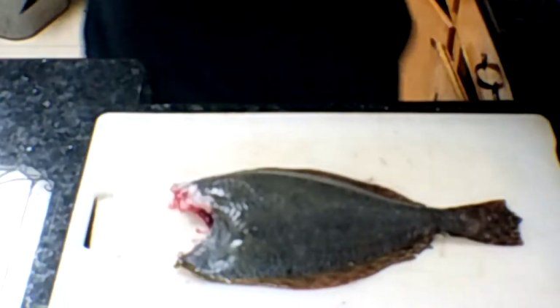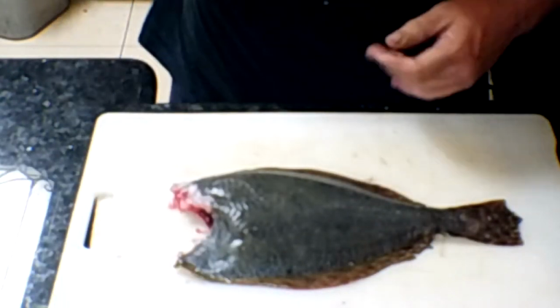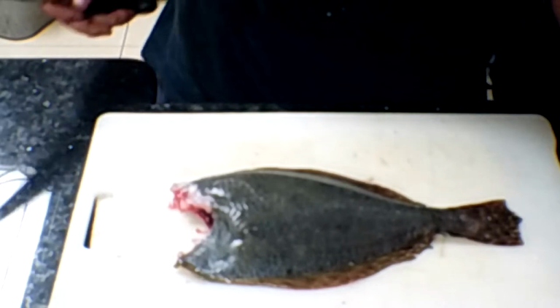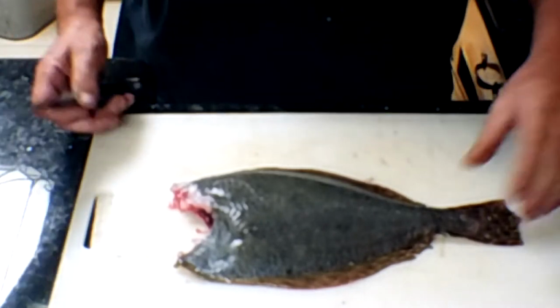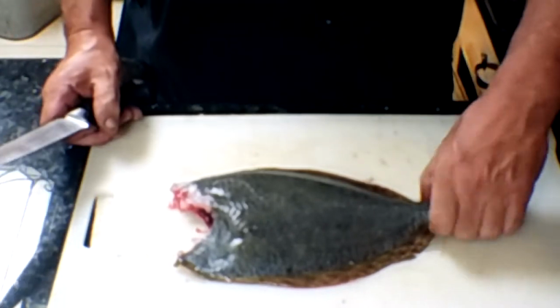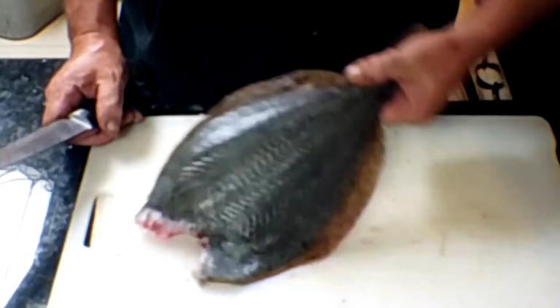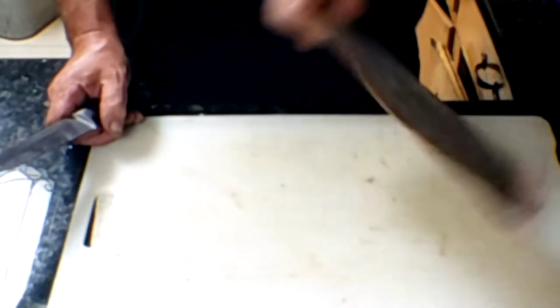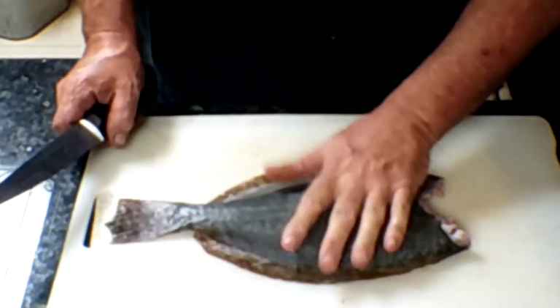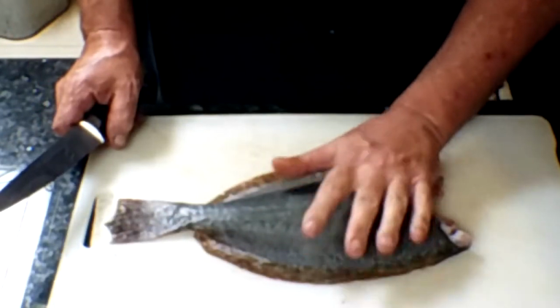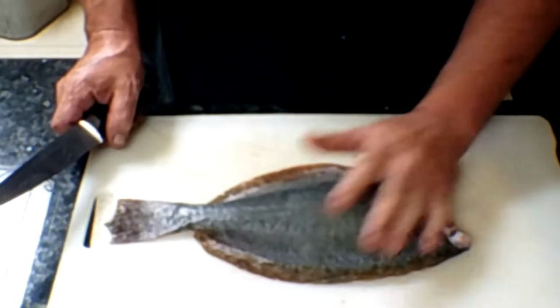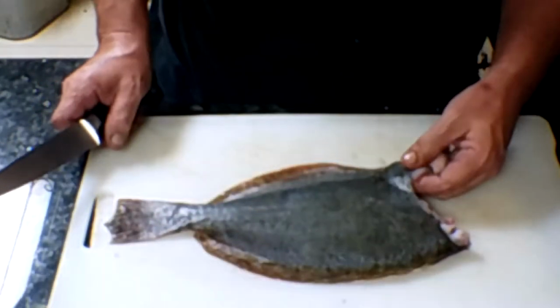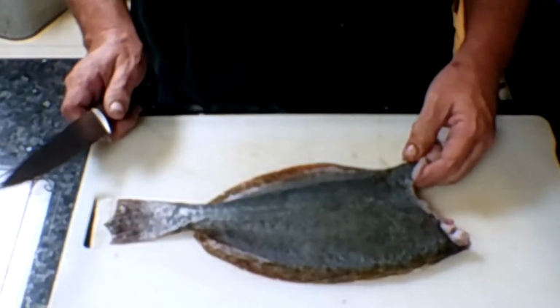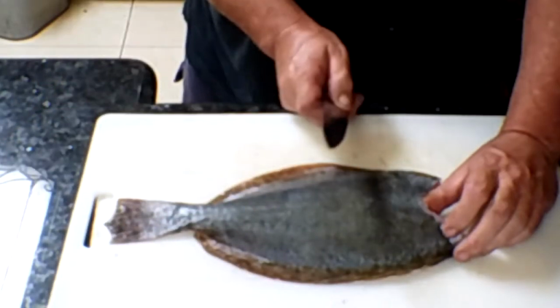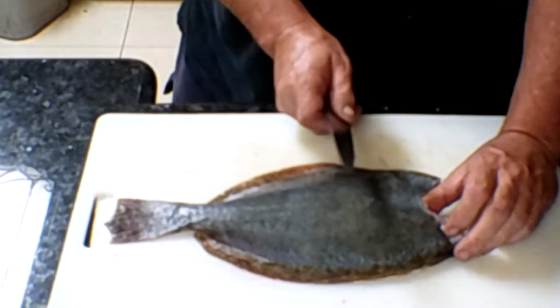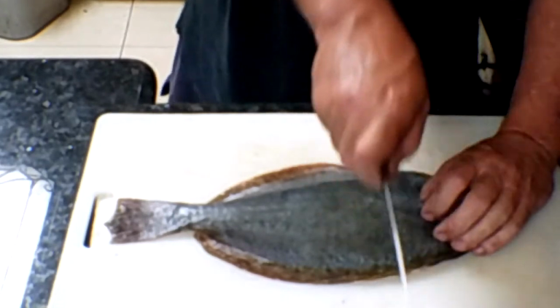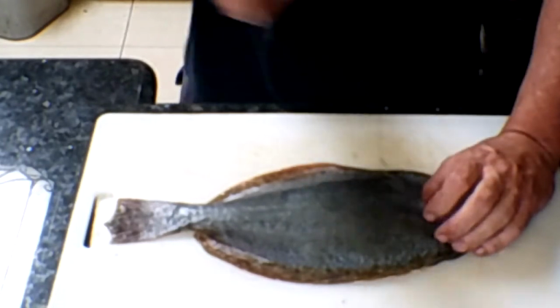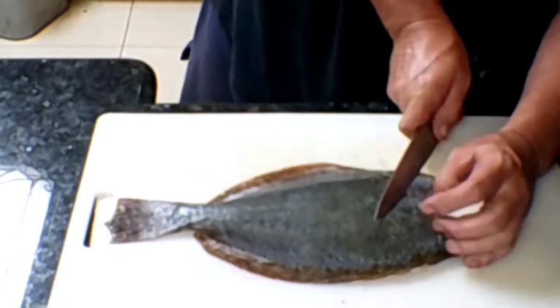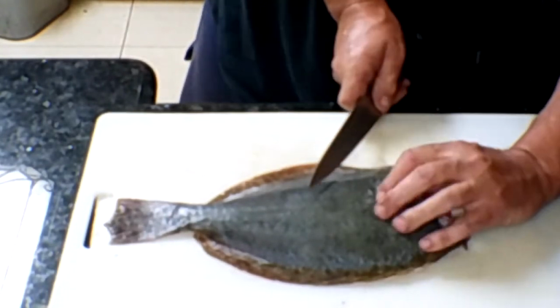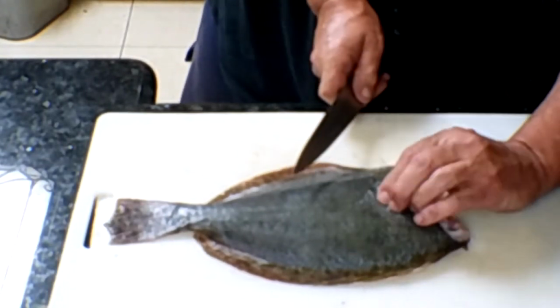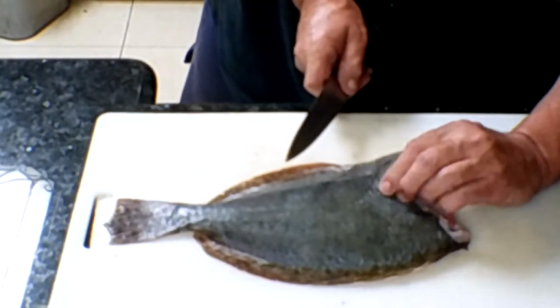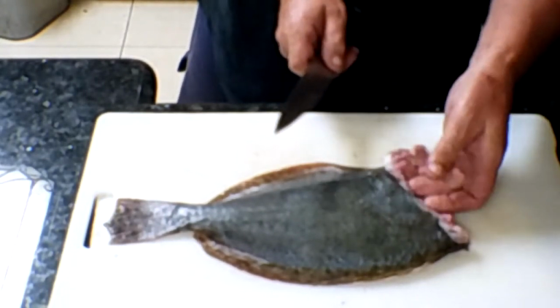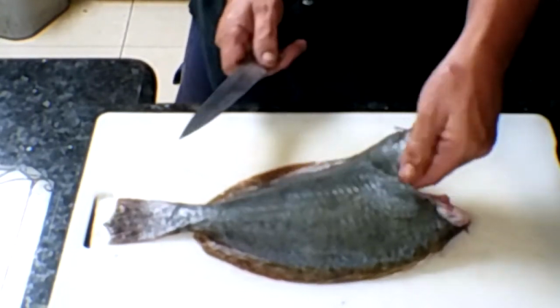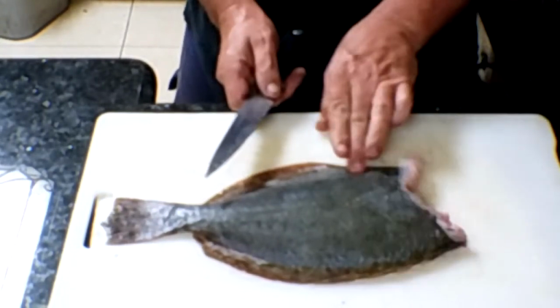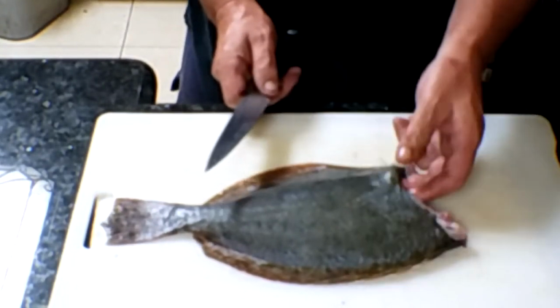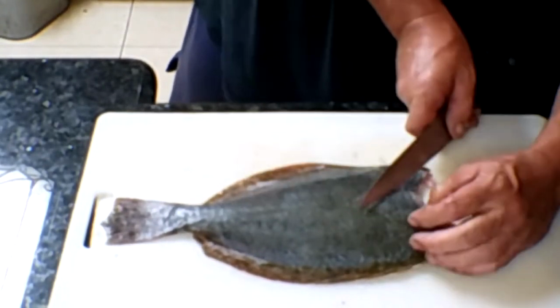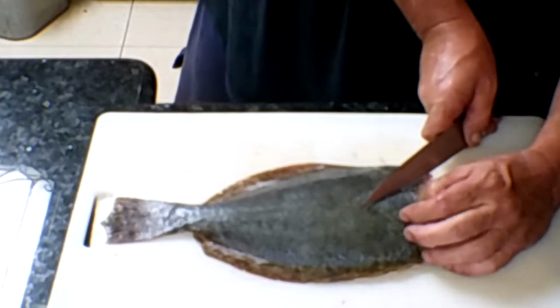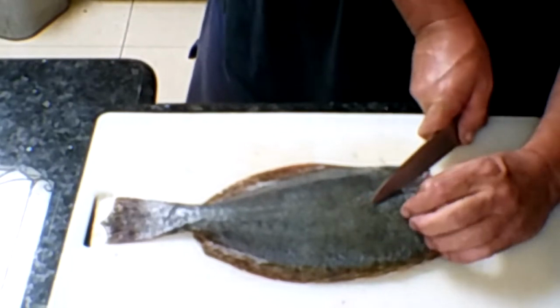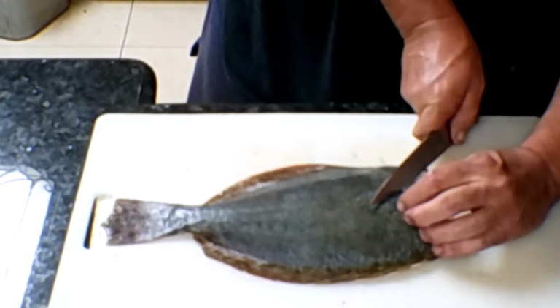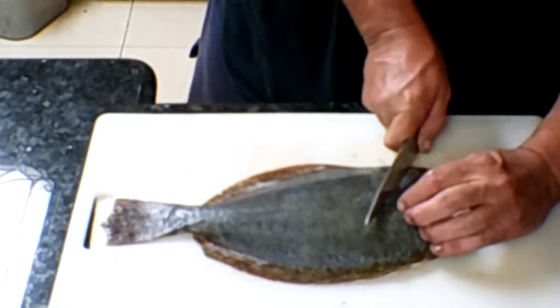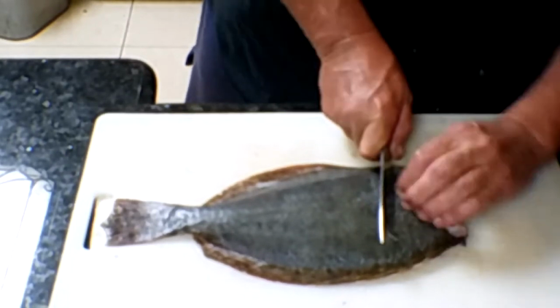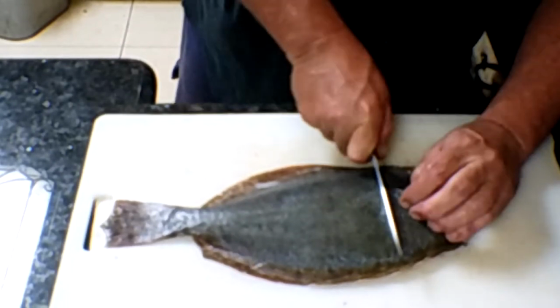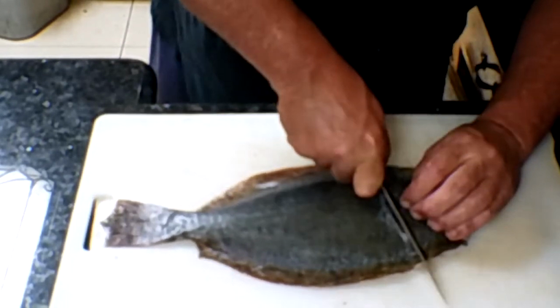Next, we want to cut the fish. Now I'm going to turn it around — nice fat one Dawg gave me, thank you Dawg. Now what I do, instead of cutting straight across our little rib cage here, I leave mine on. Most people take it out. Cut.